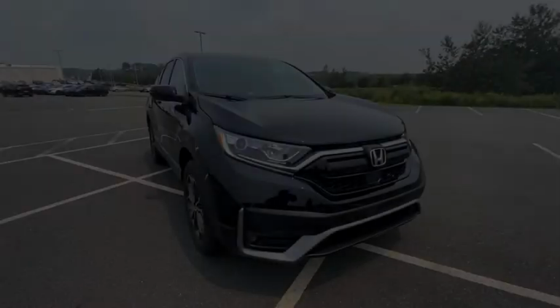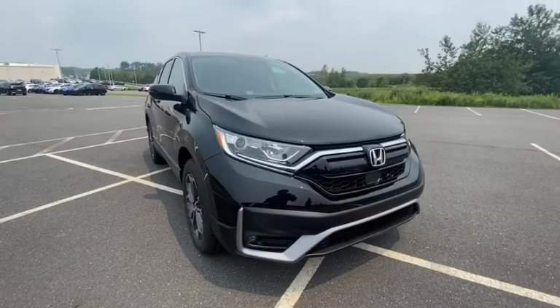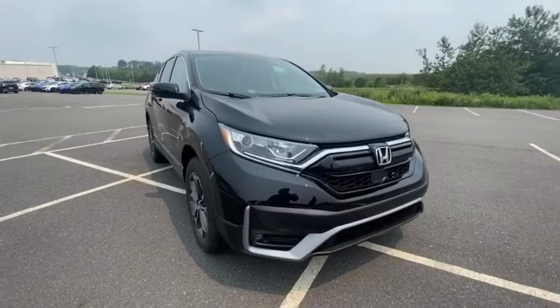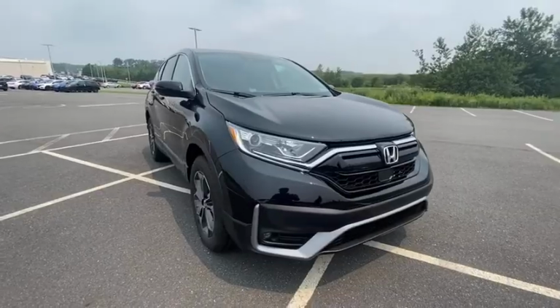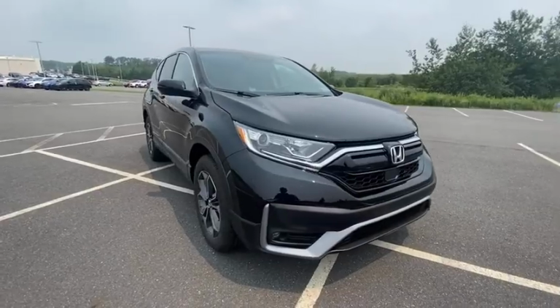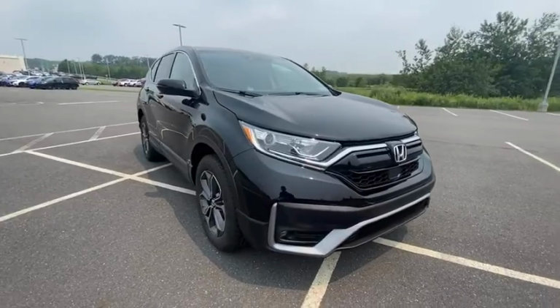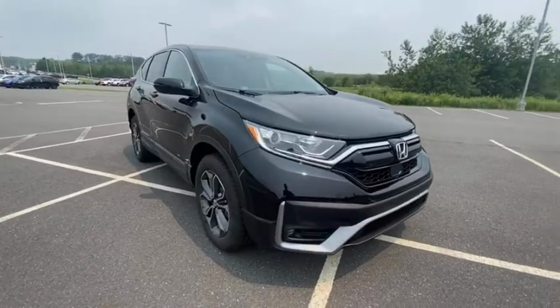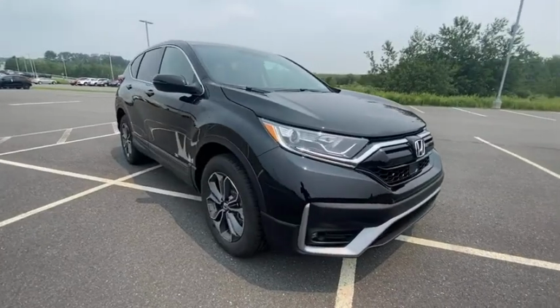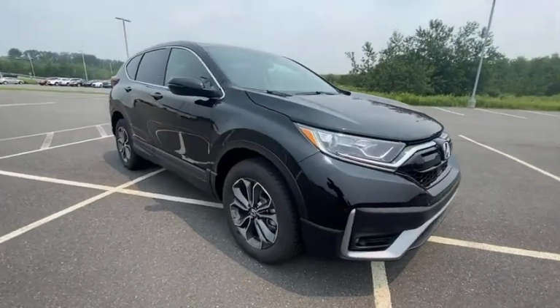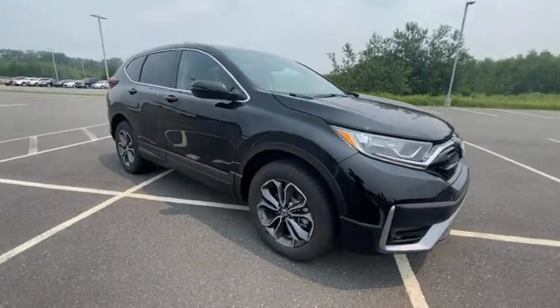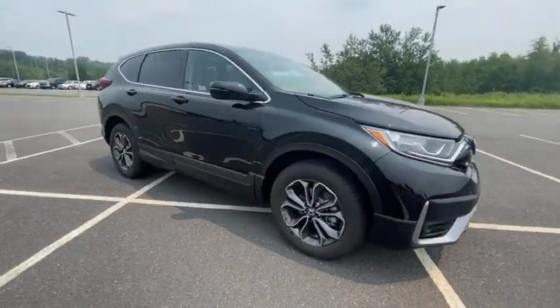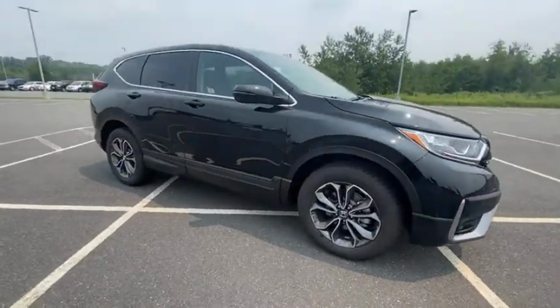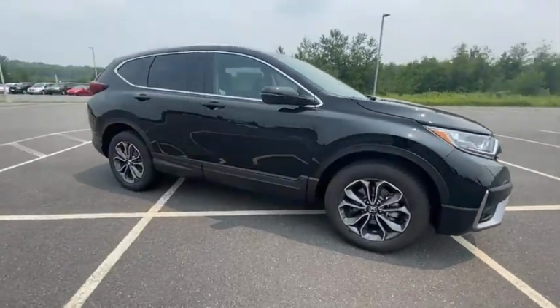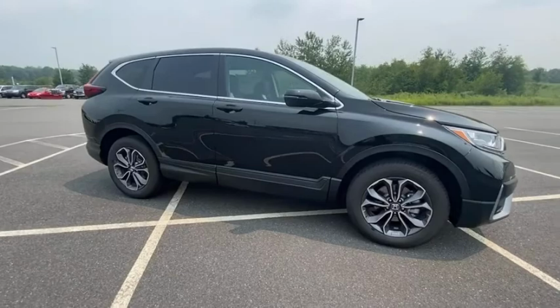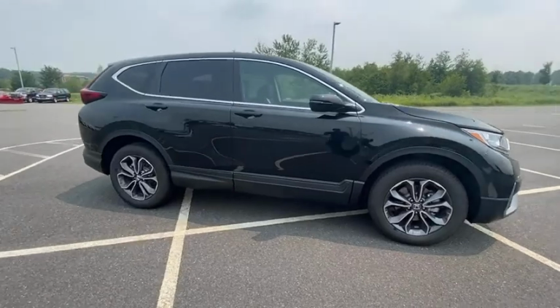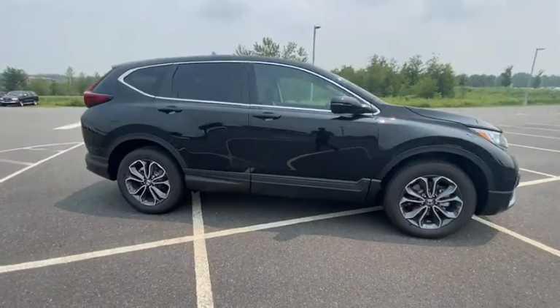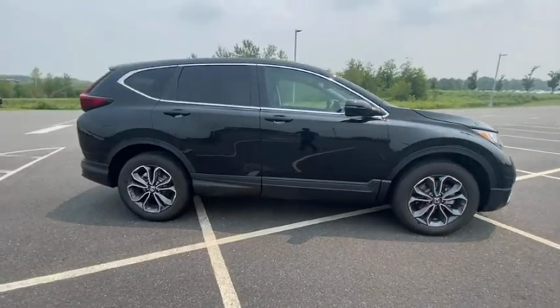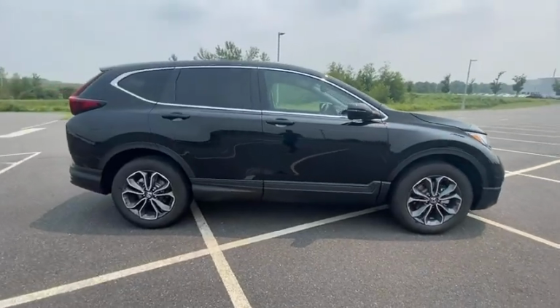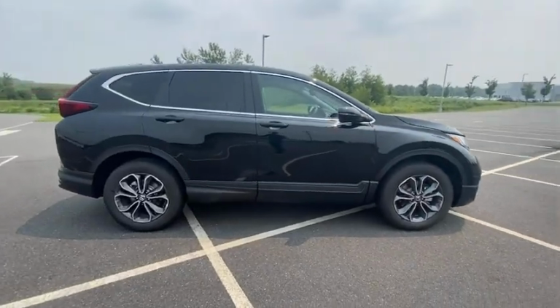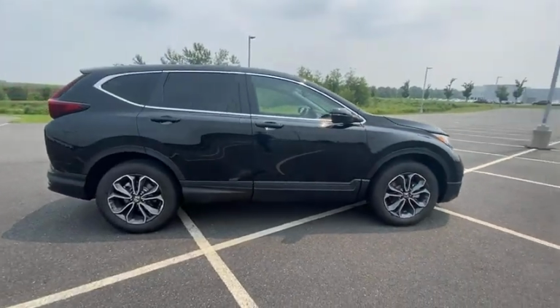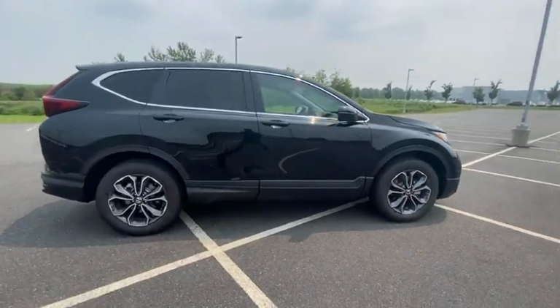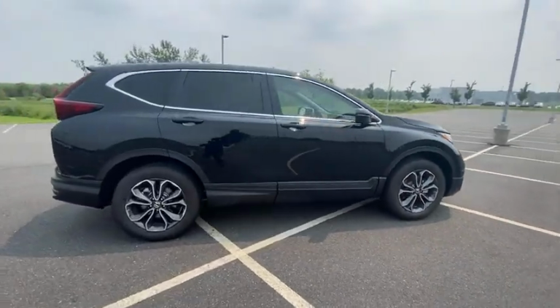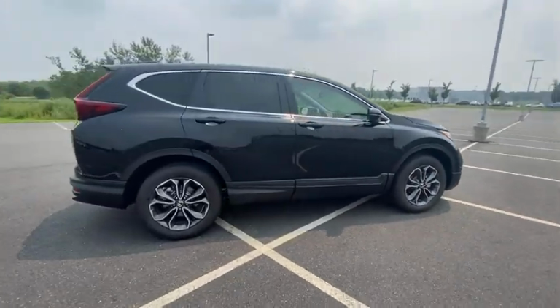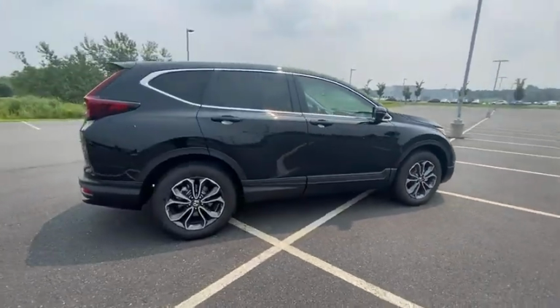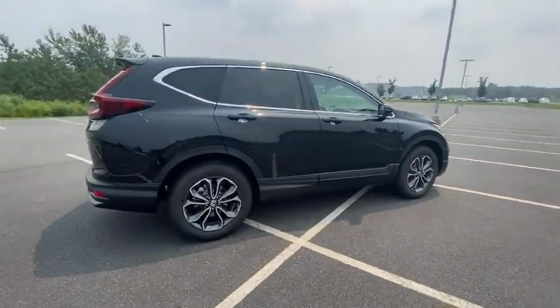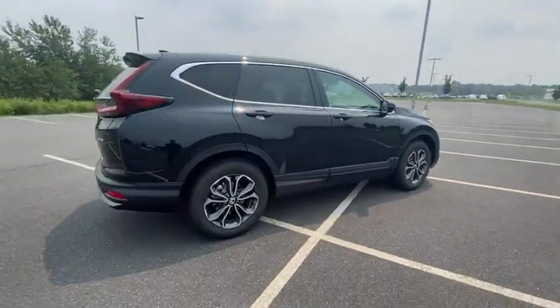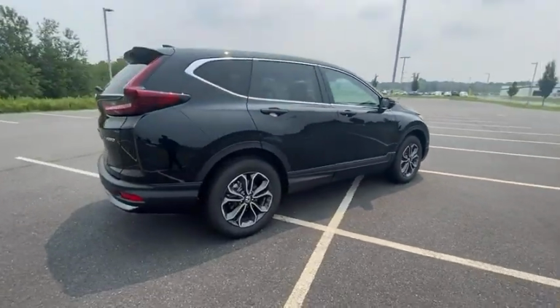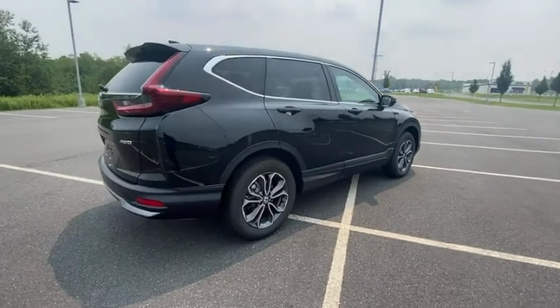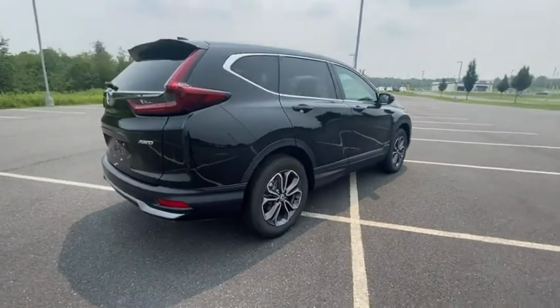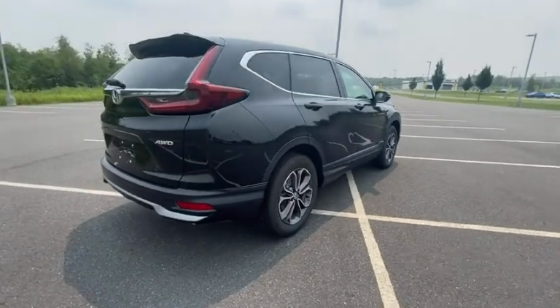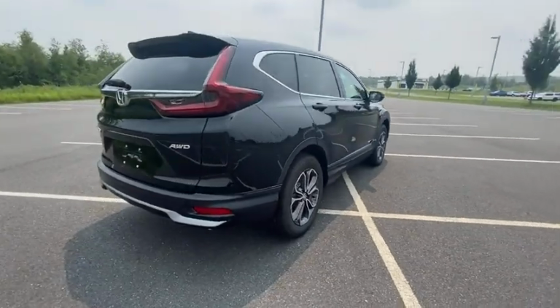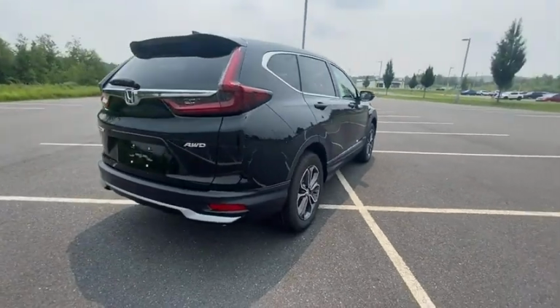Stop by and take a look at the 2021 Honda CRV — a top recommended vehicle because of its car-like driving manners, good value, cool technology, and comfy interior.